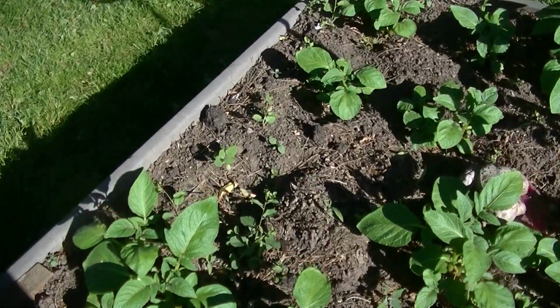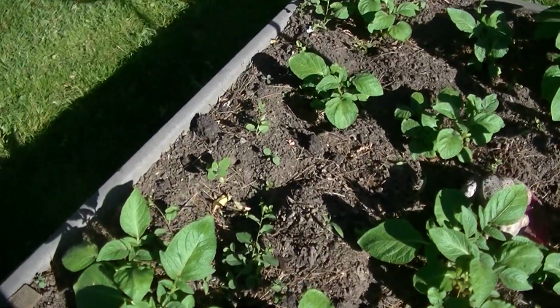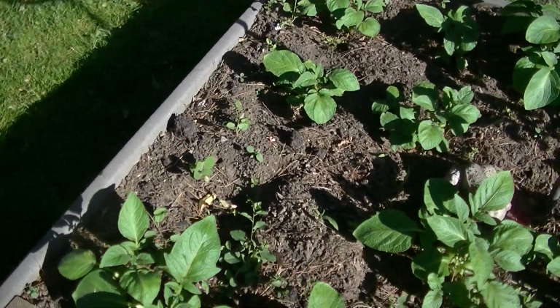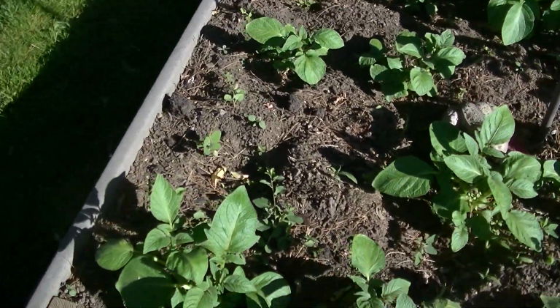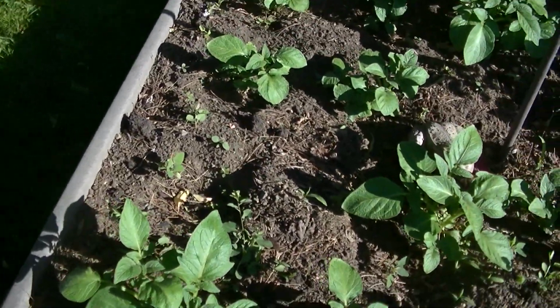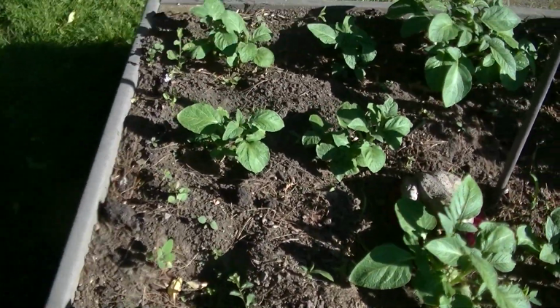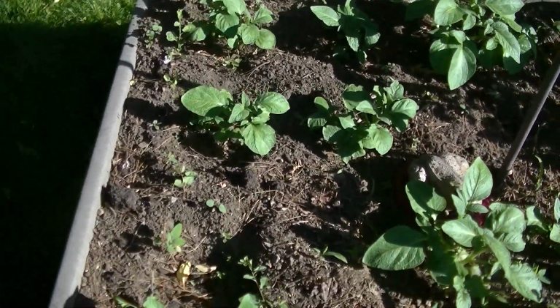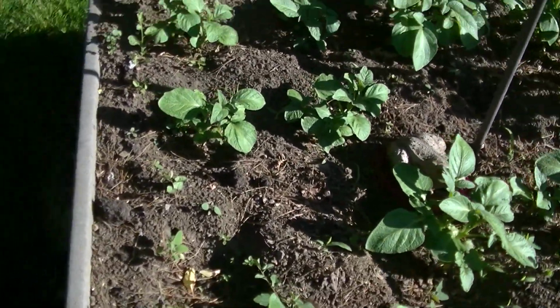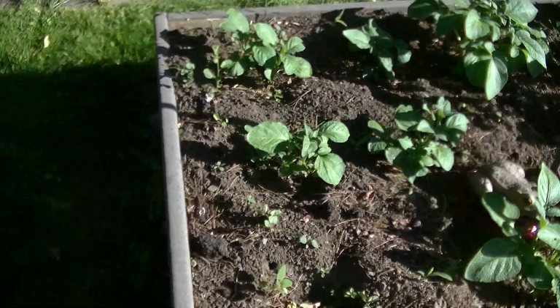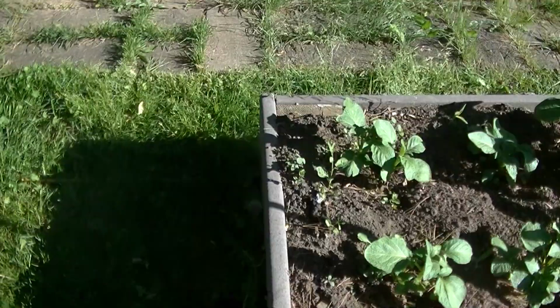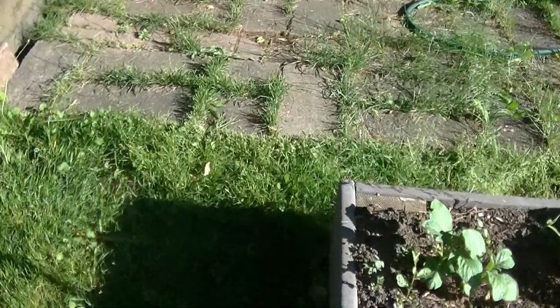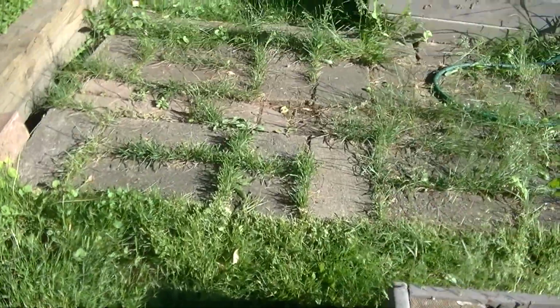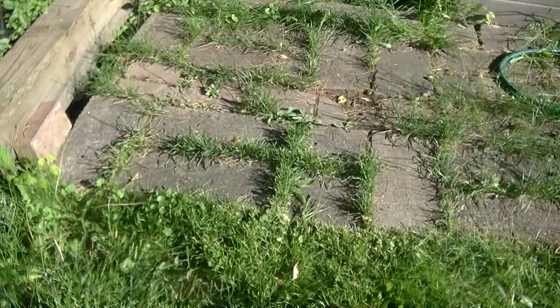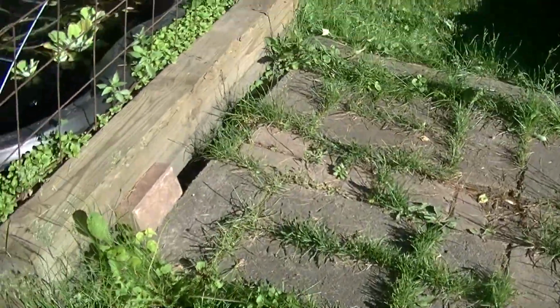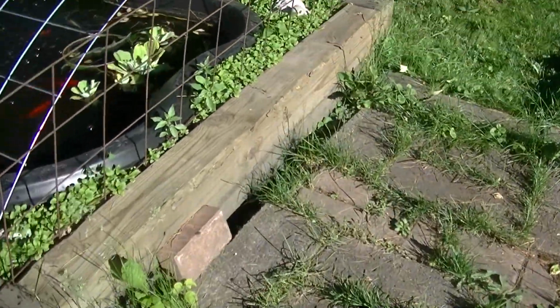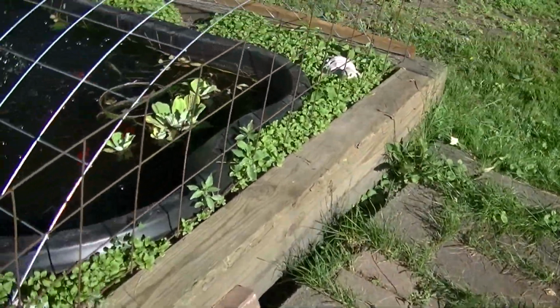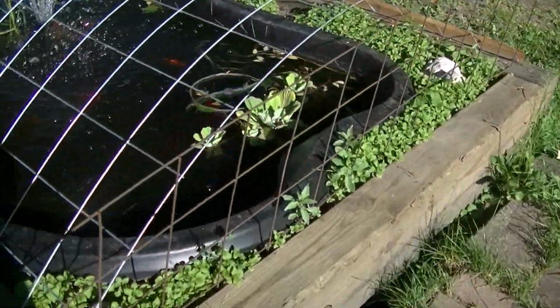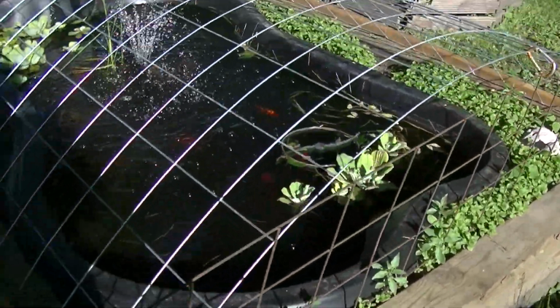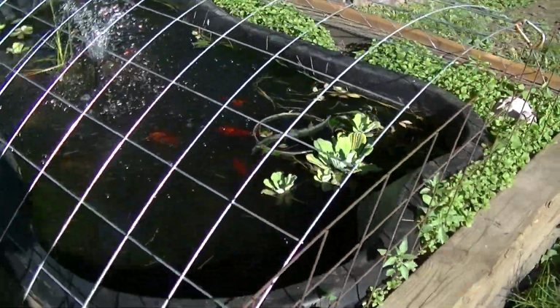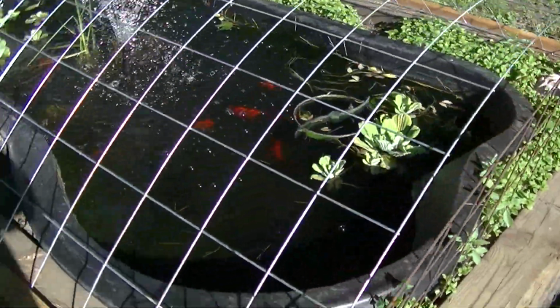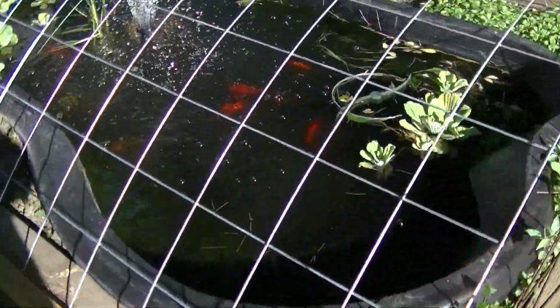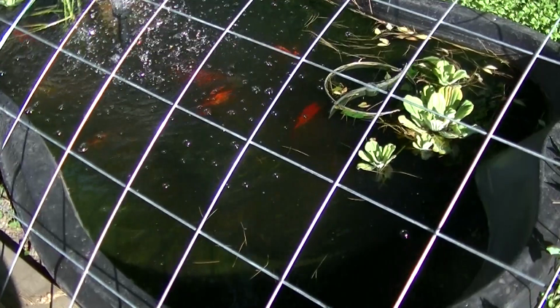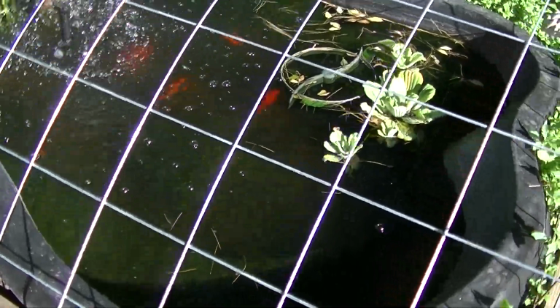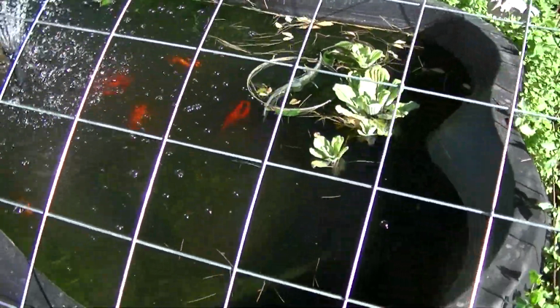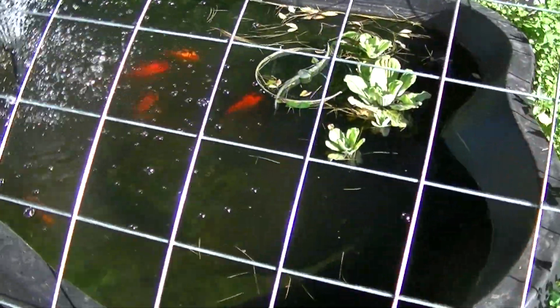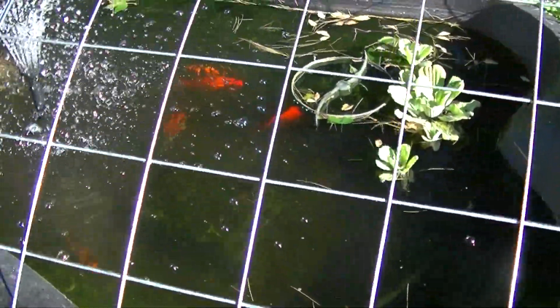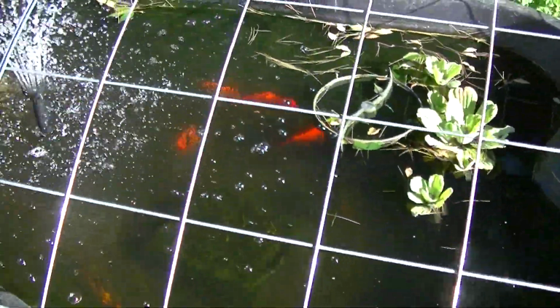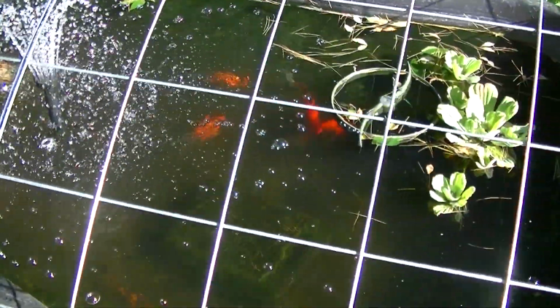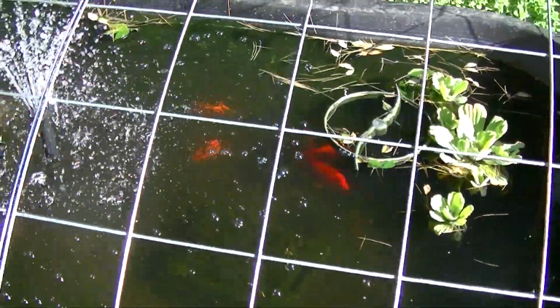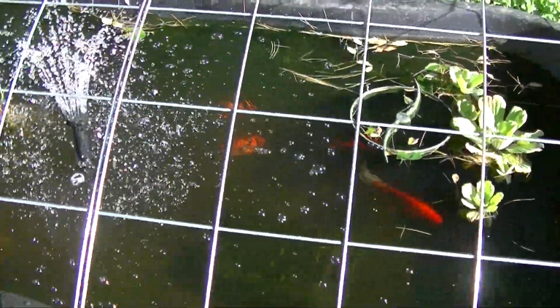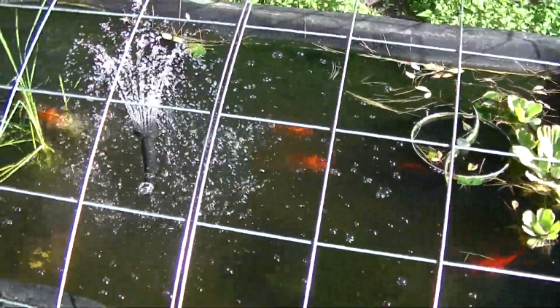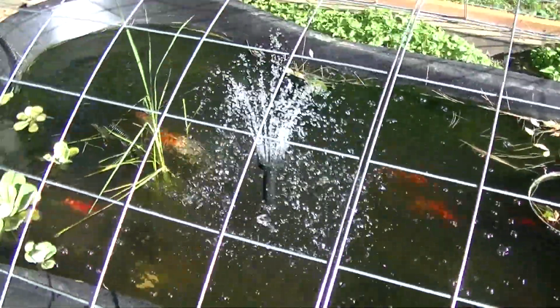I did some weeding today. And my fish pond — it's all cleared up. Let's see the fishes — just looking lovely.